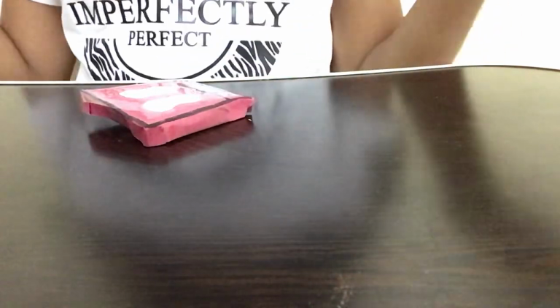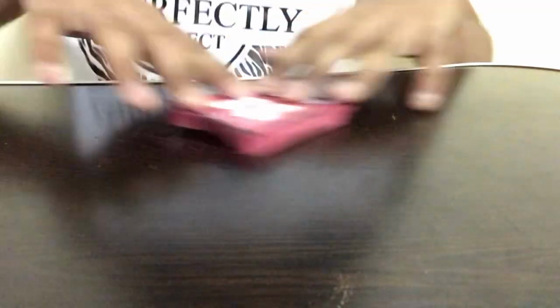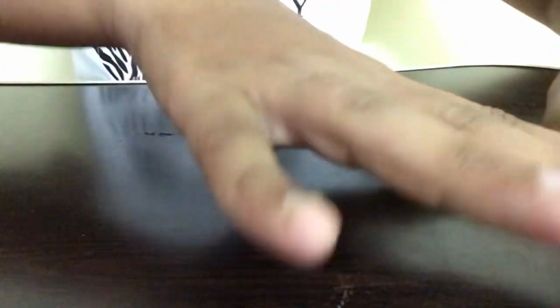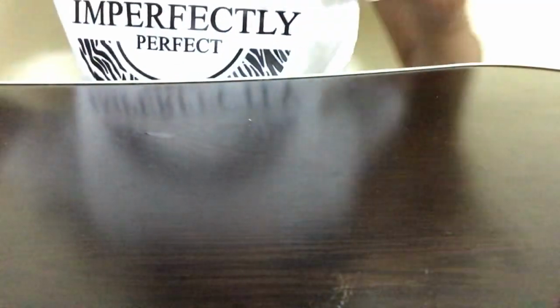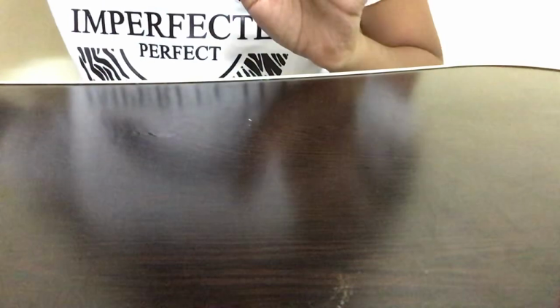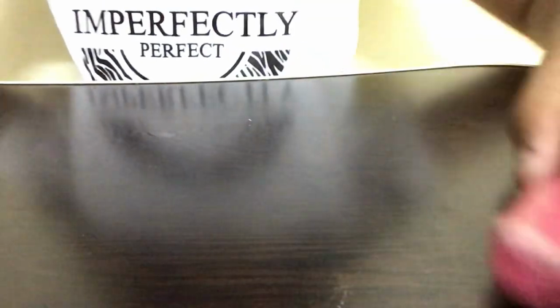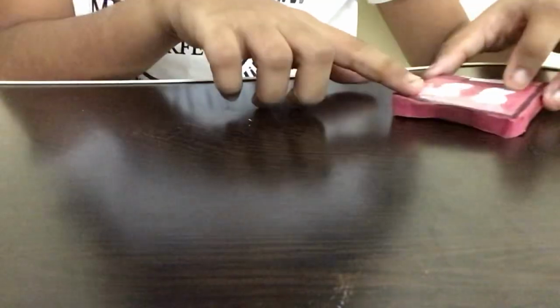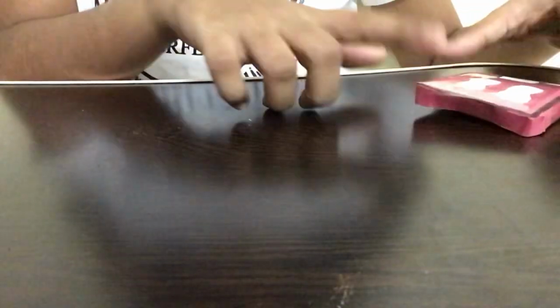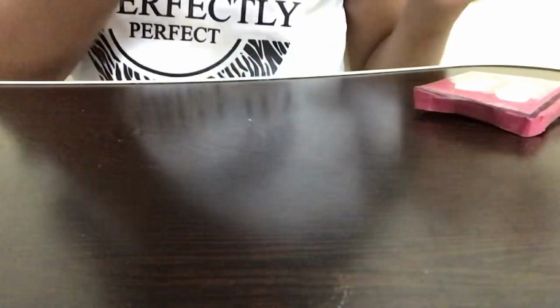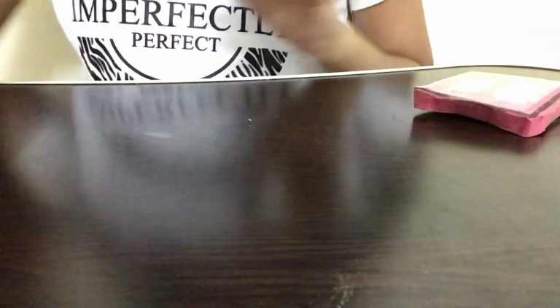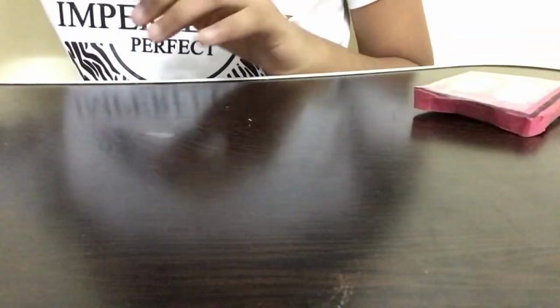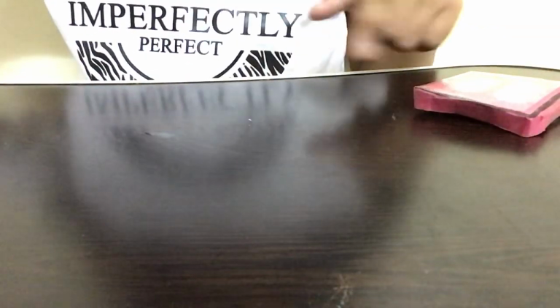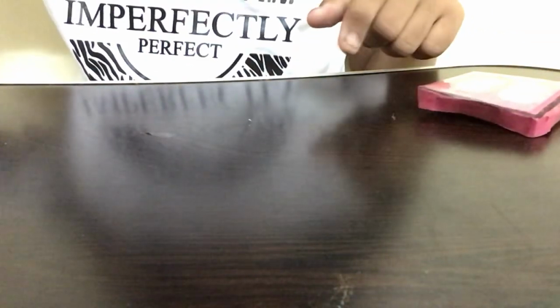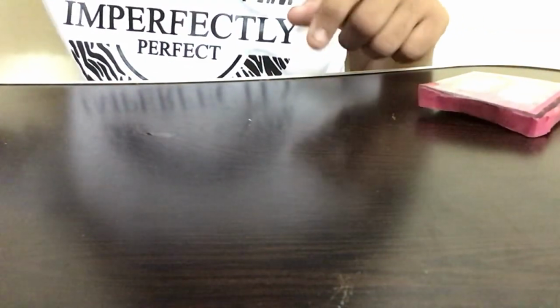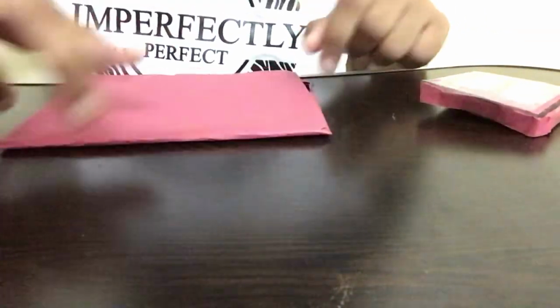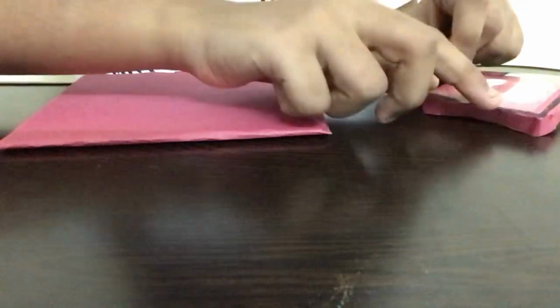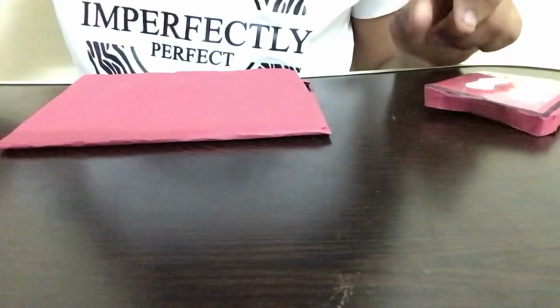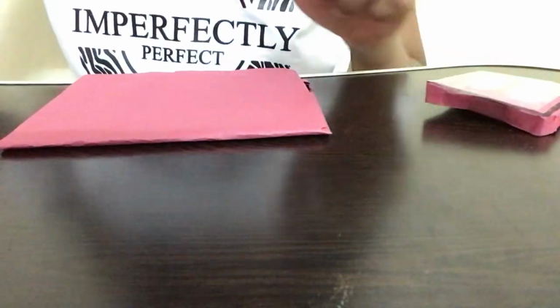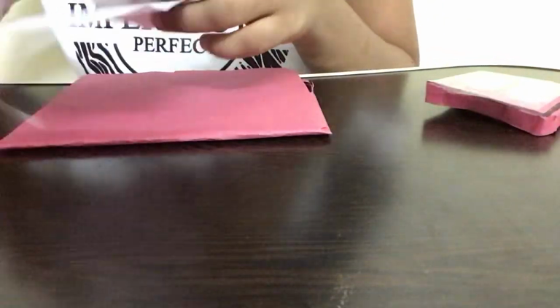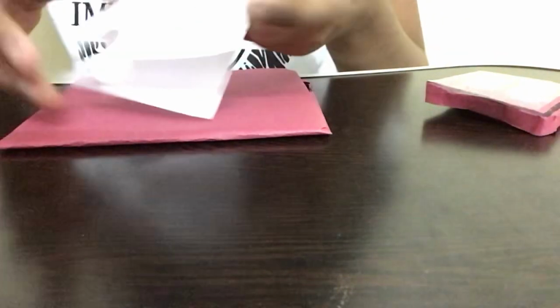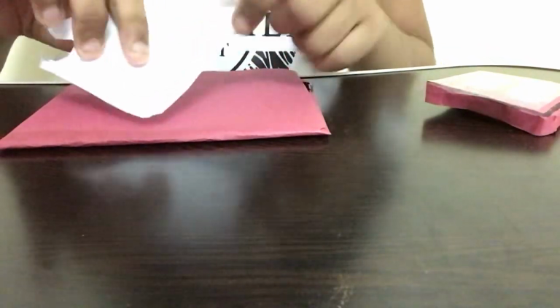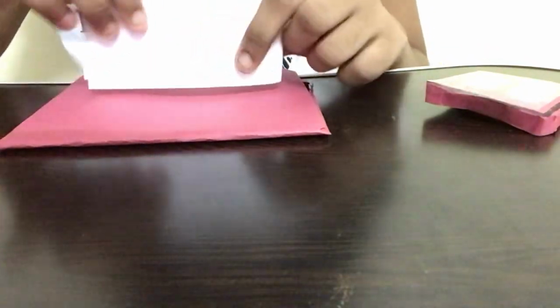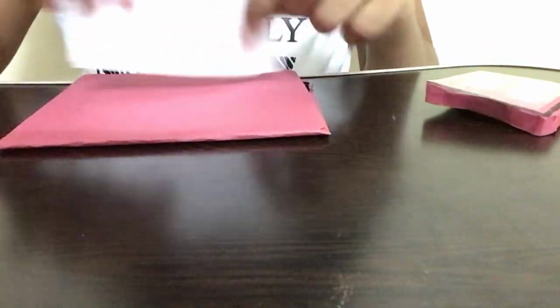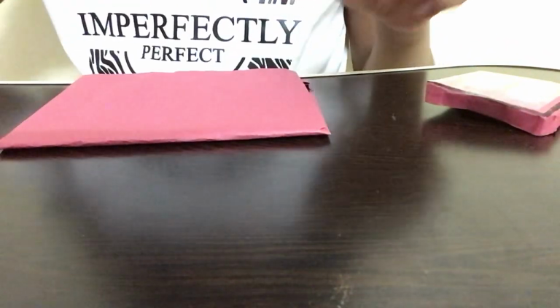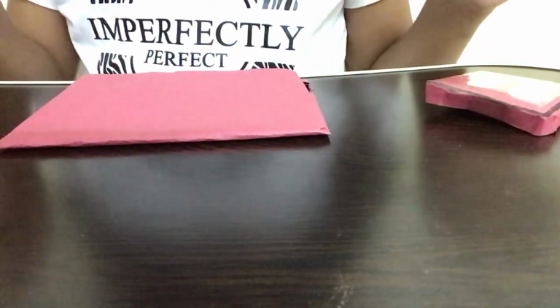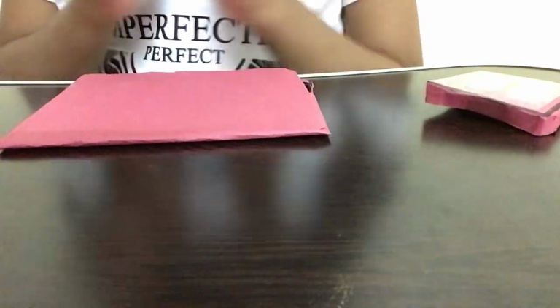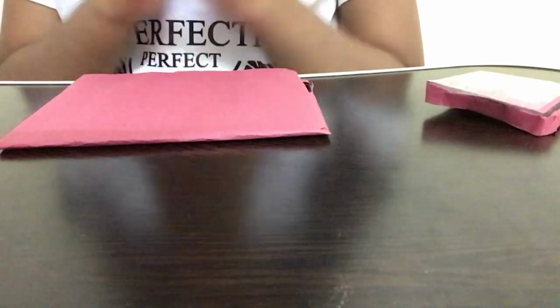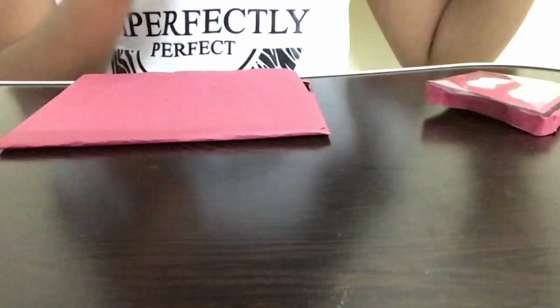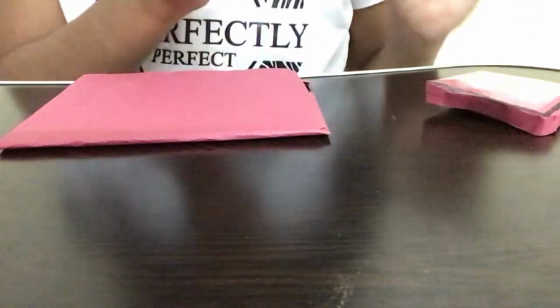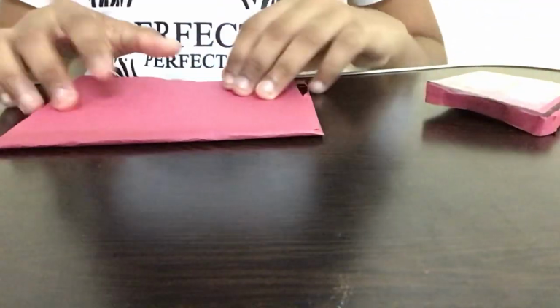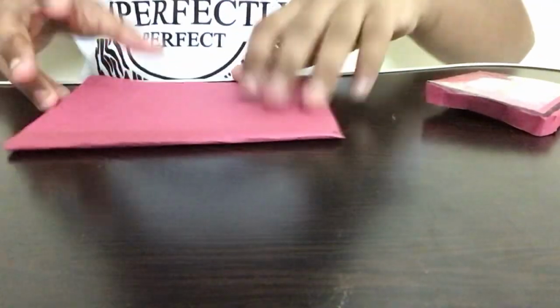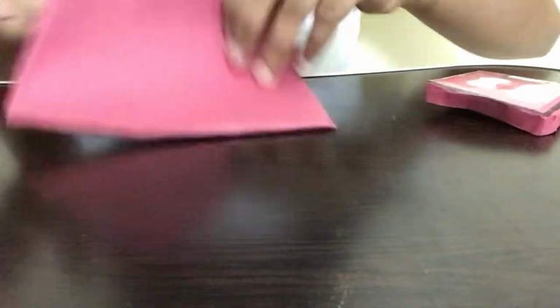To get started, we're going to take a piece of paper for the weight machine. Since I used red for the other project, I'm taking red again, and we're also going to be using a small white piece of paper. You can take any color combination you like.